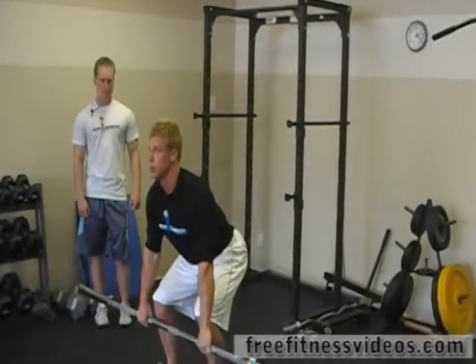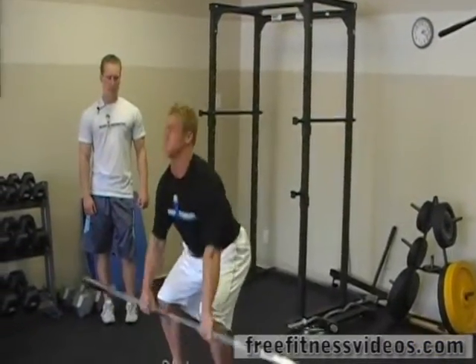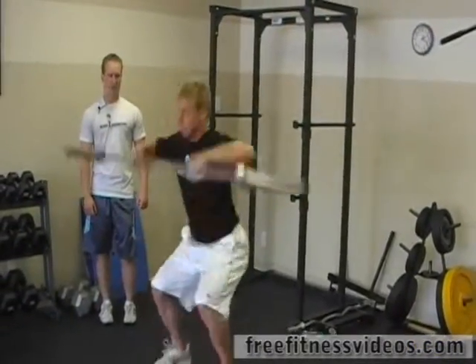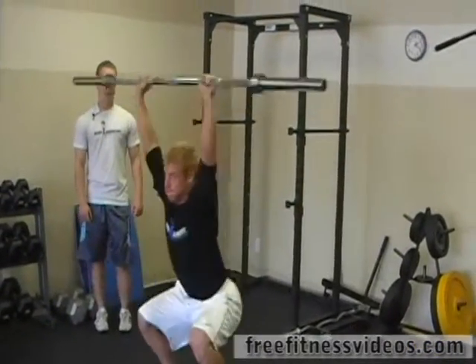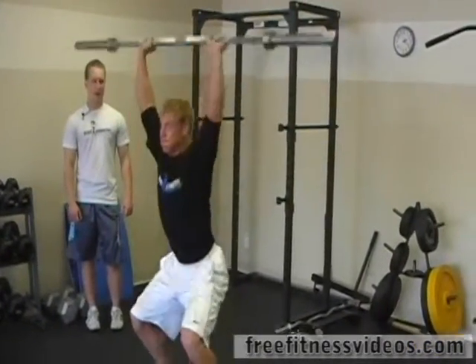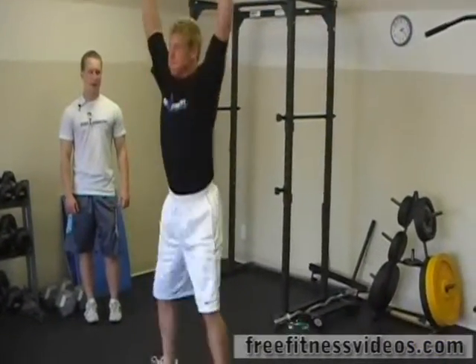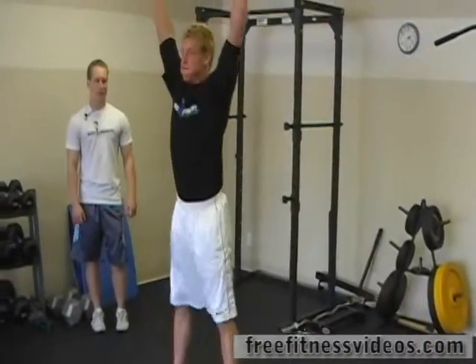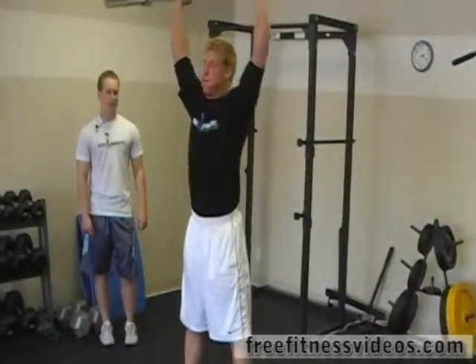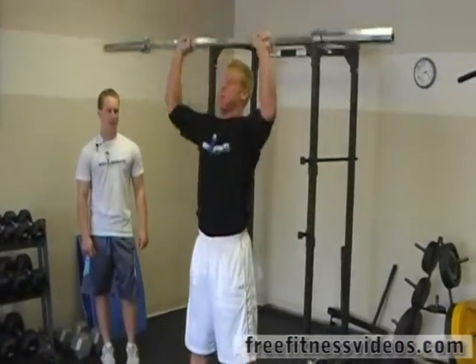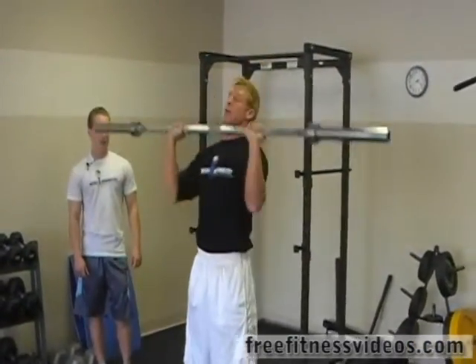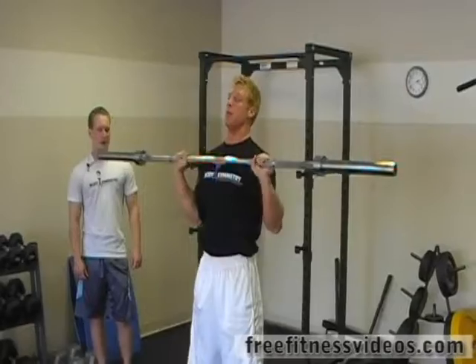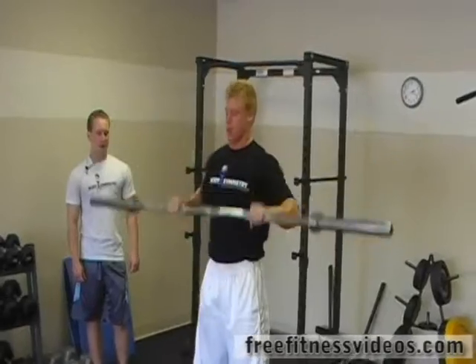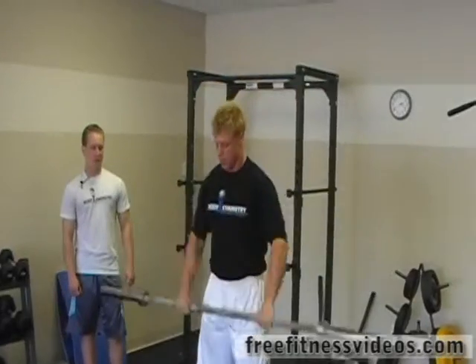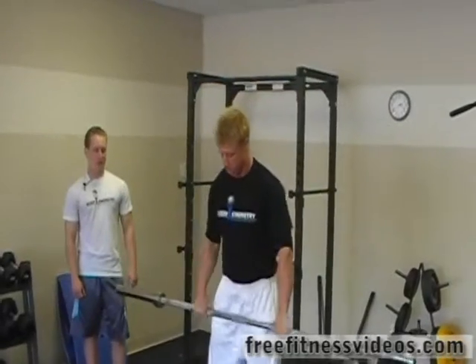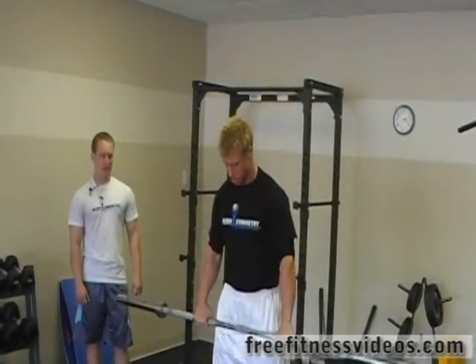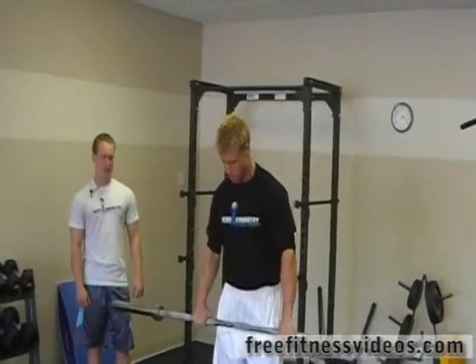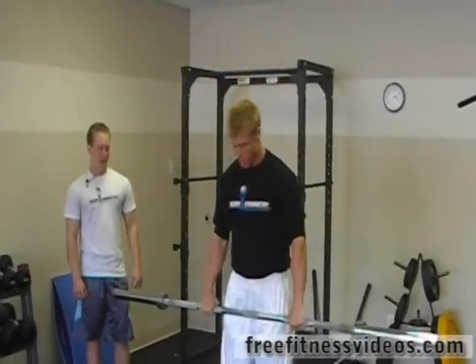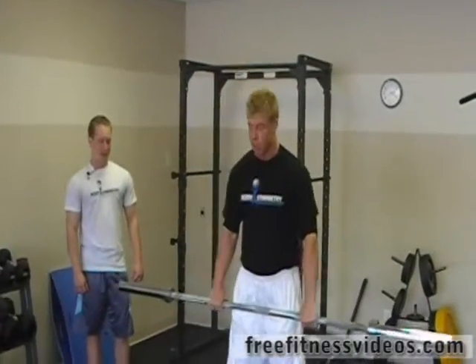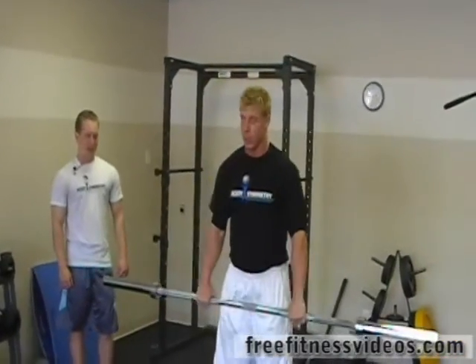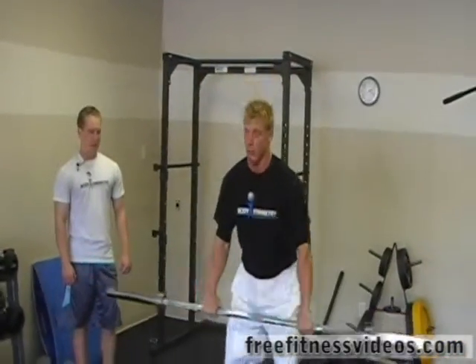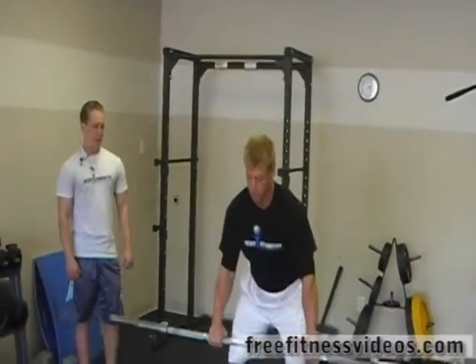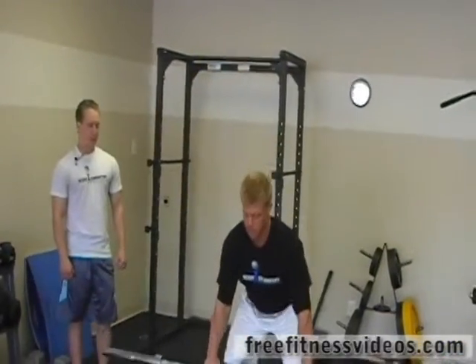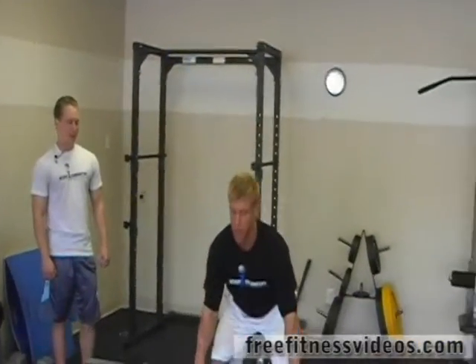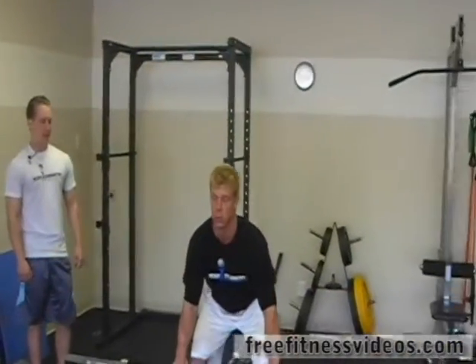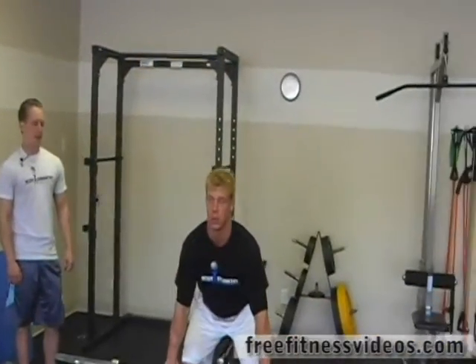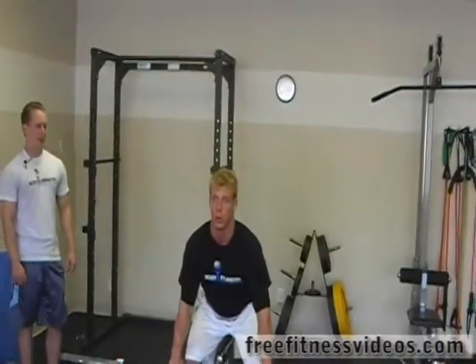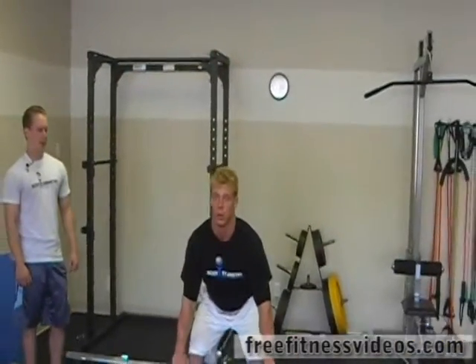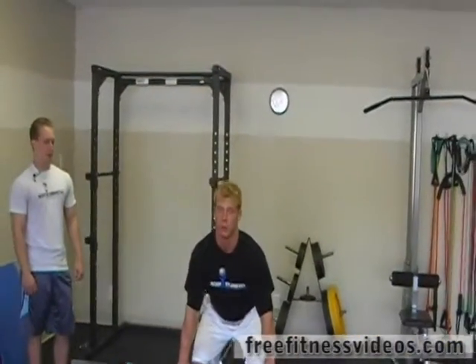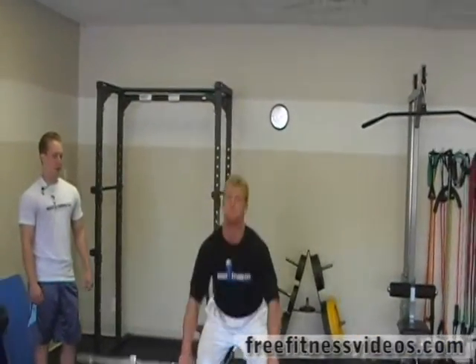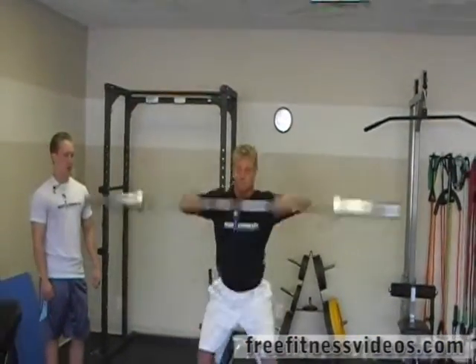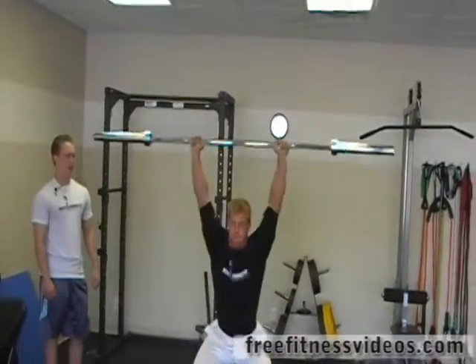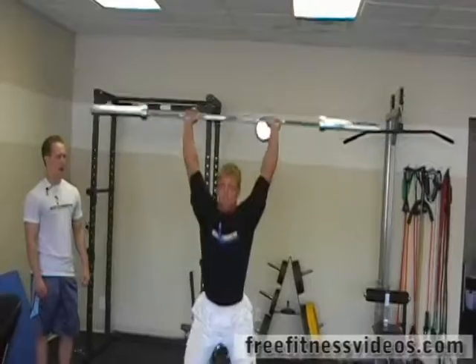This is a great power lift, great for working explosion, and it's a real total body lift — every single muscle is going to have to fire.